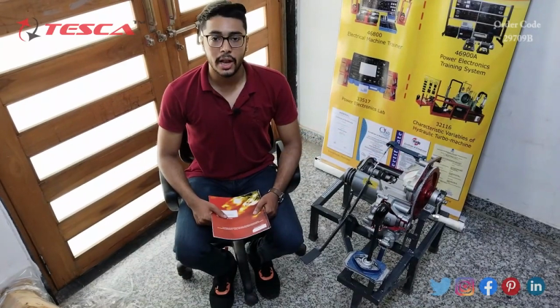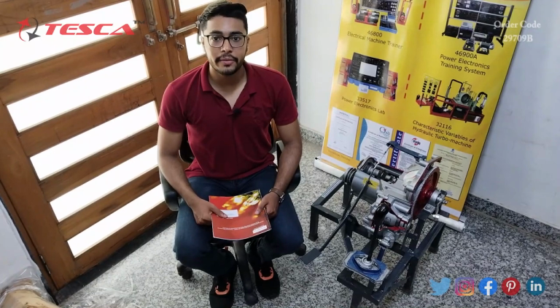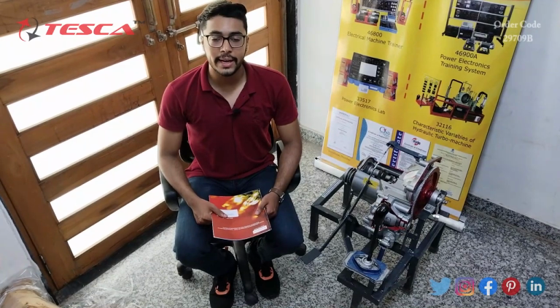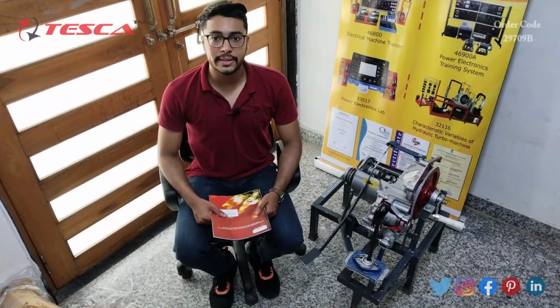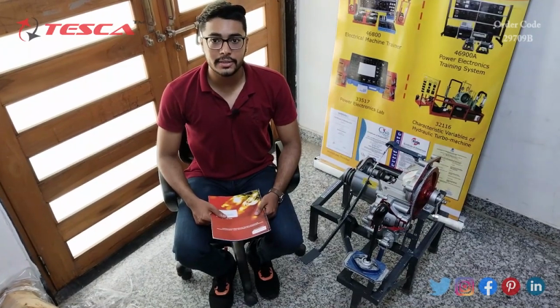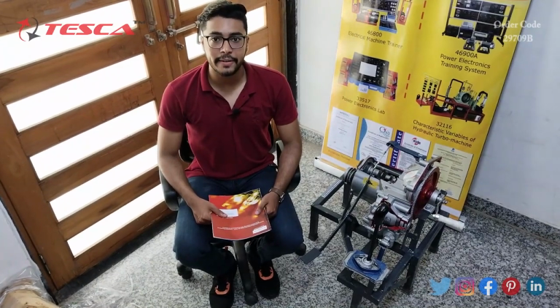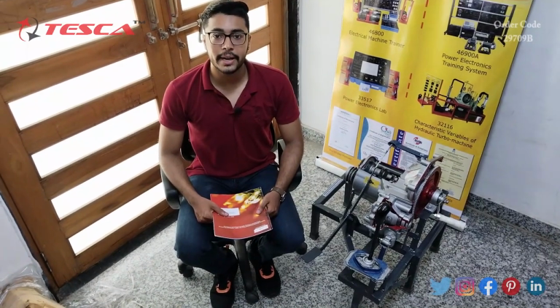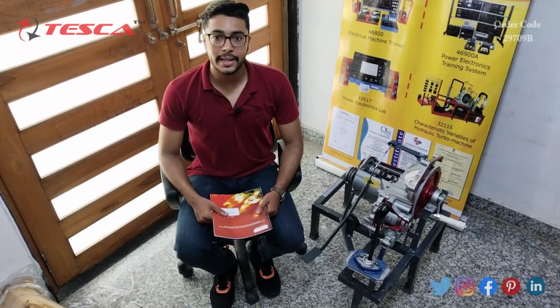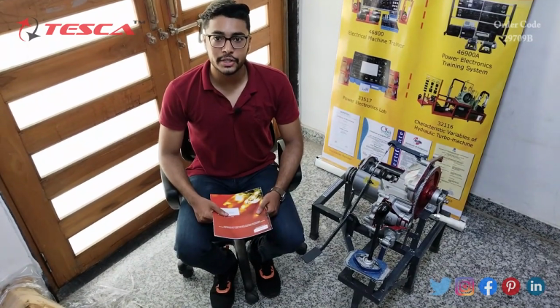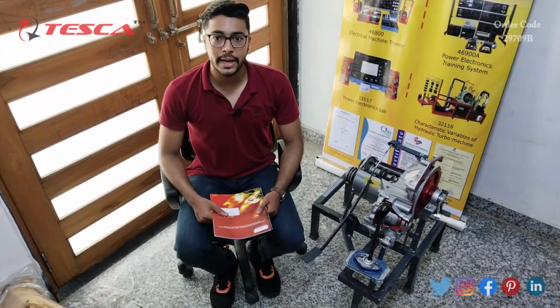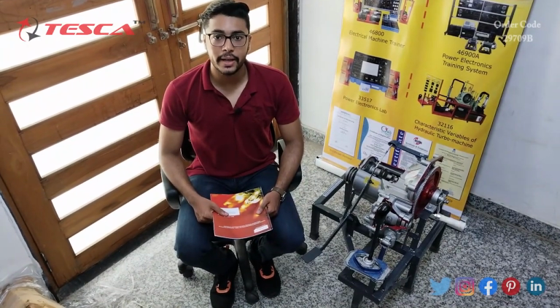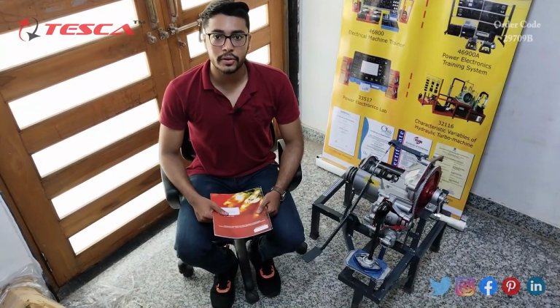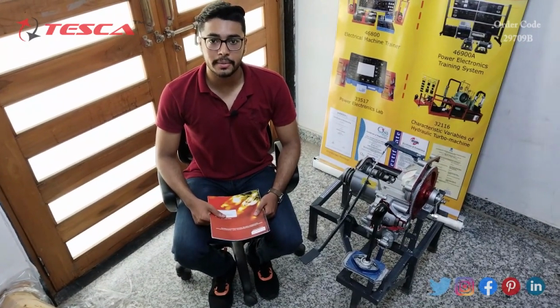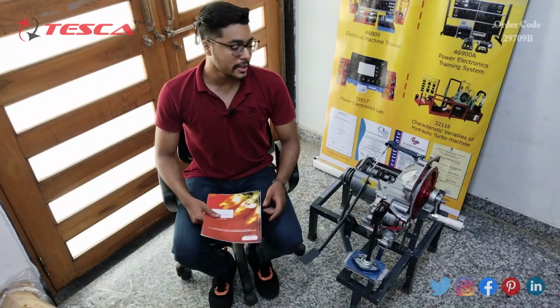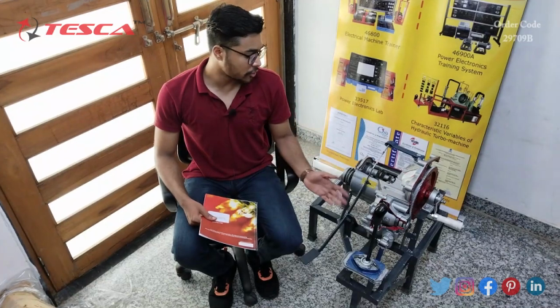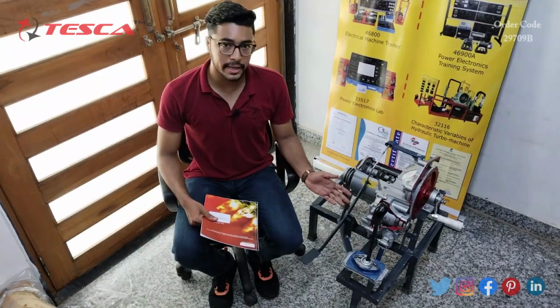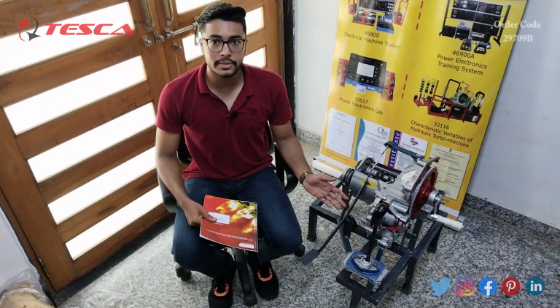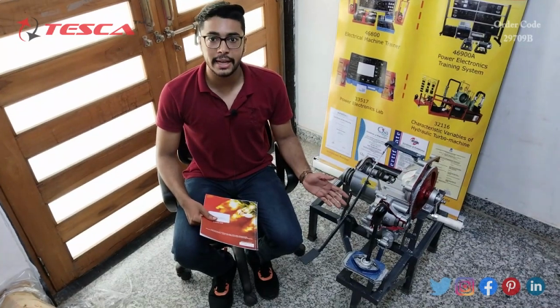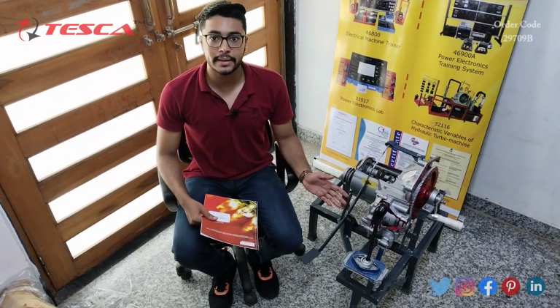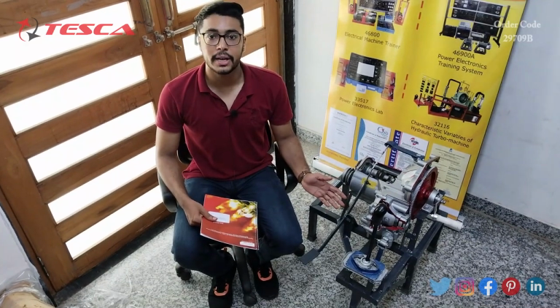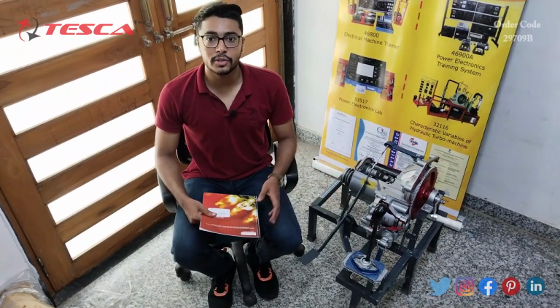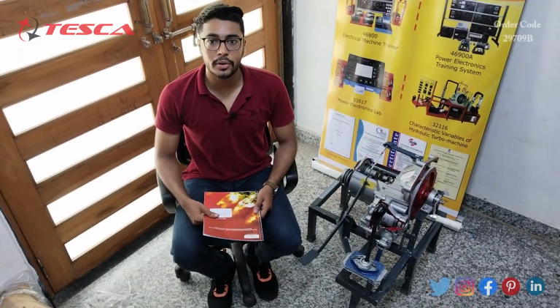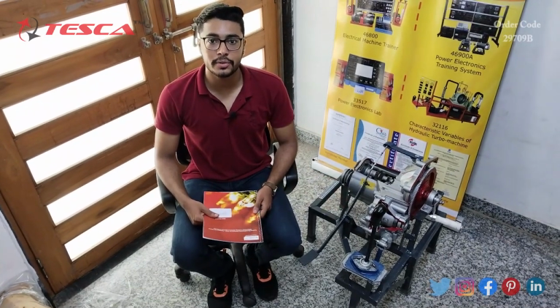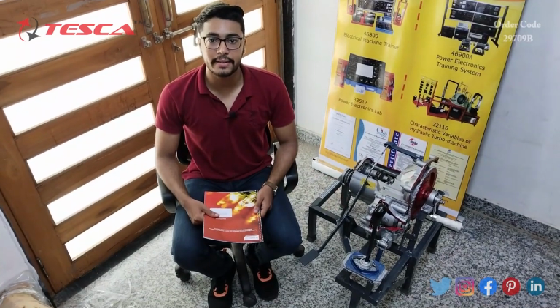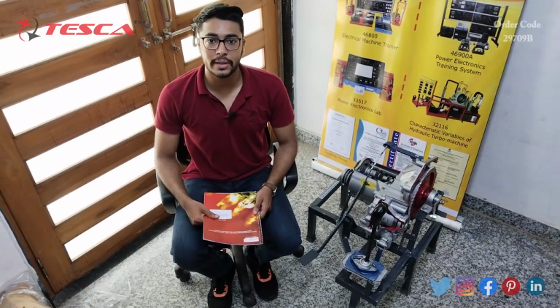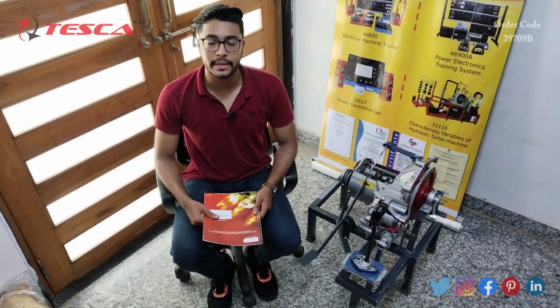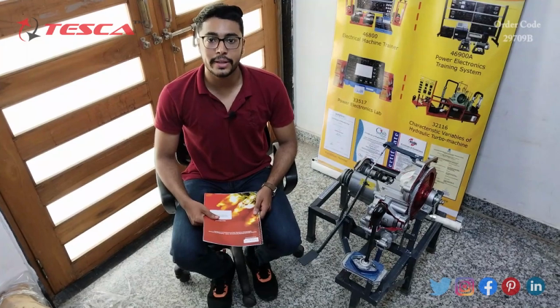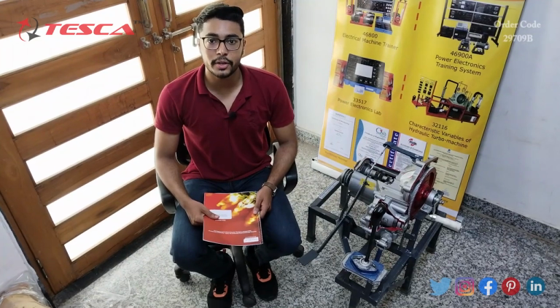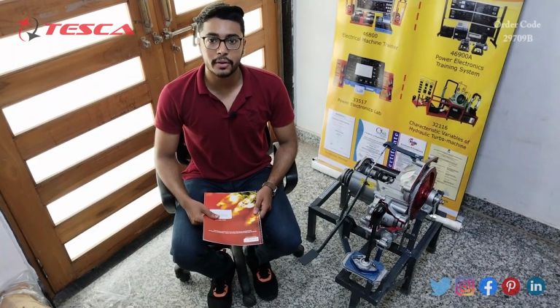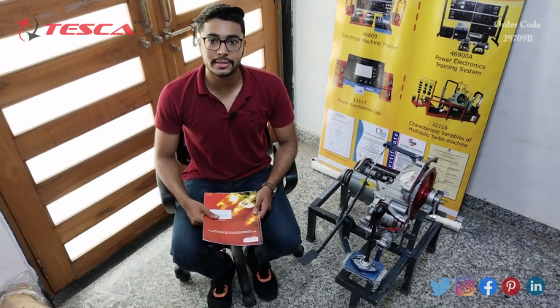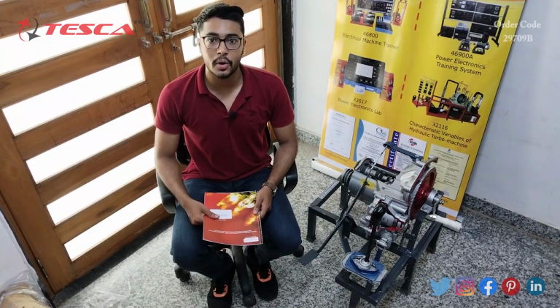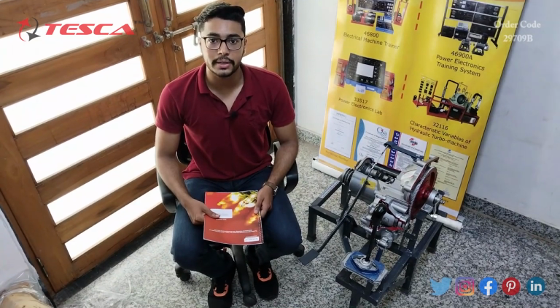Hello everyone, welcome to Tesco Technologies Private Limited. My name is Ashim Dutta and today we are going to discuss the Synchromesh Gearbox with Single Plate Clutch. Its order code is 29709B. In this video we are going to discuss how it works.